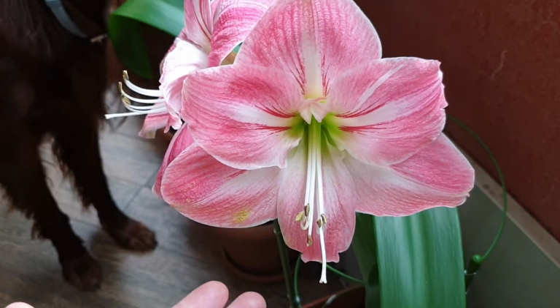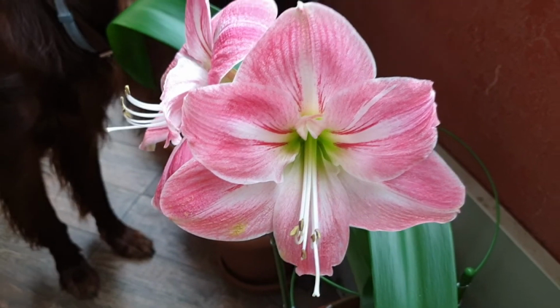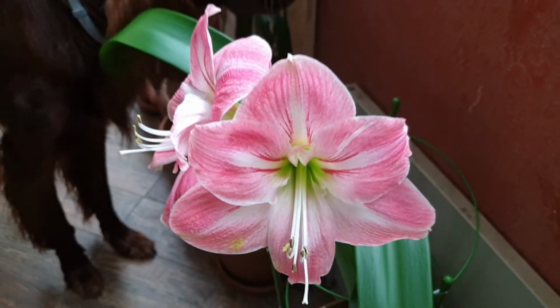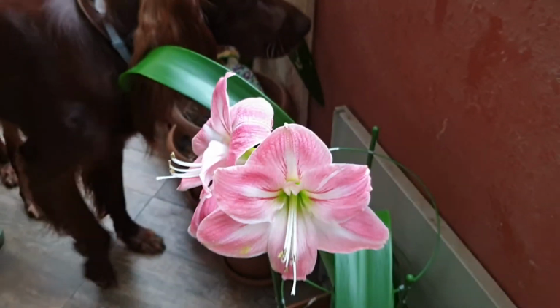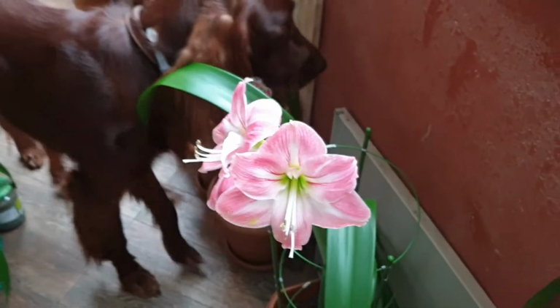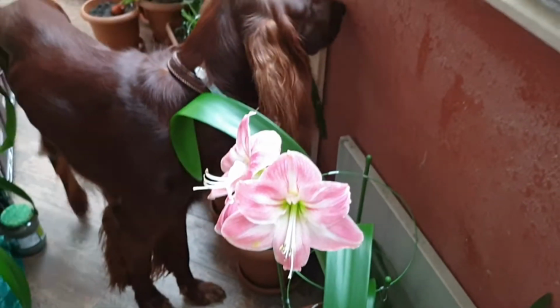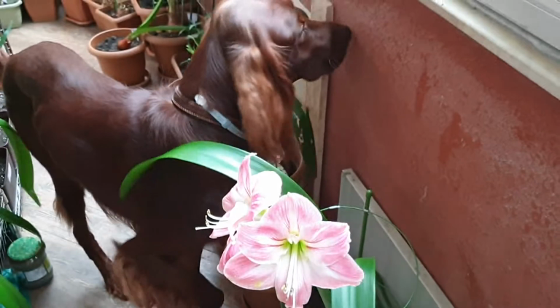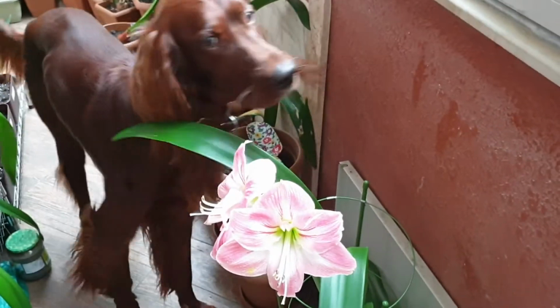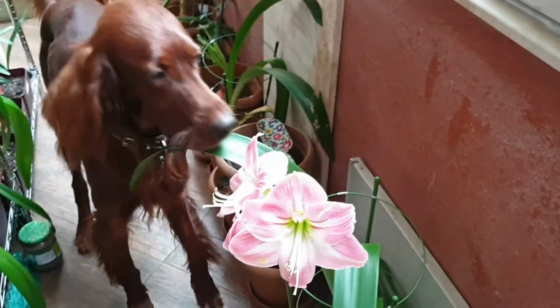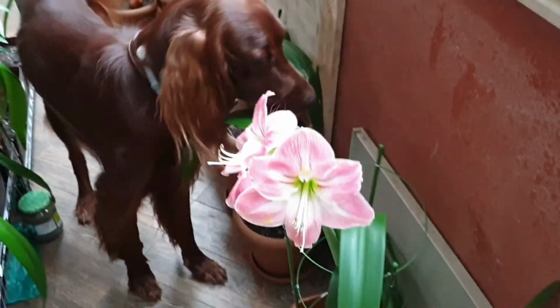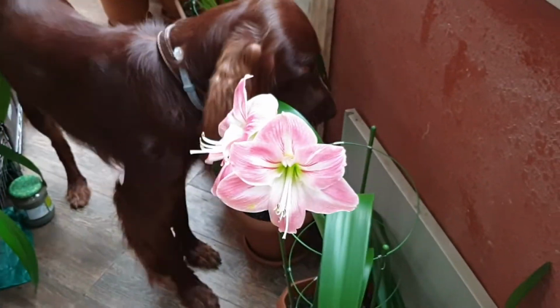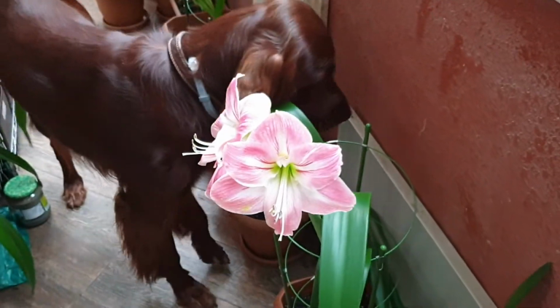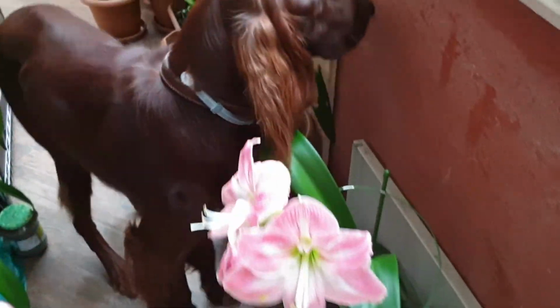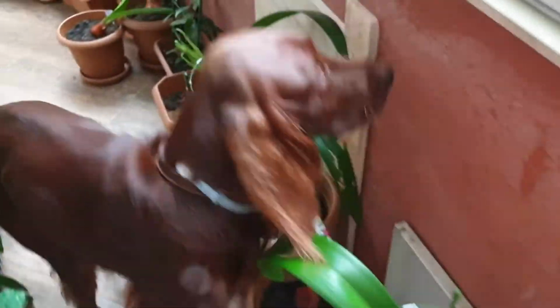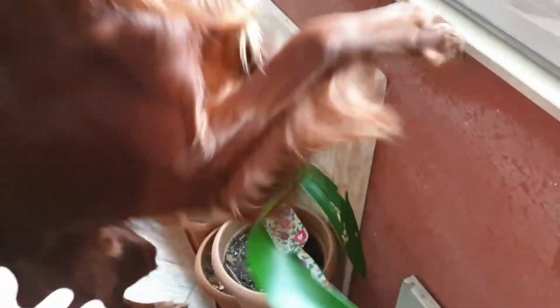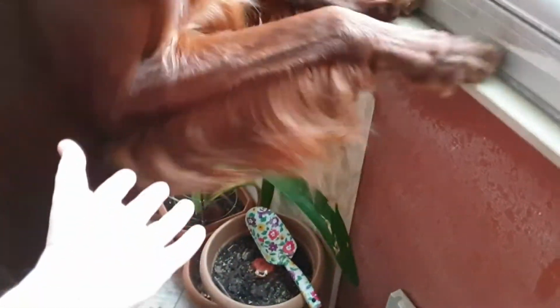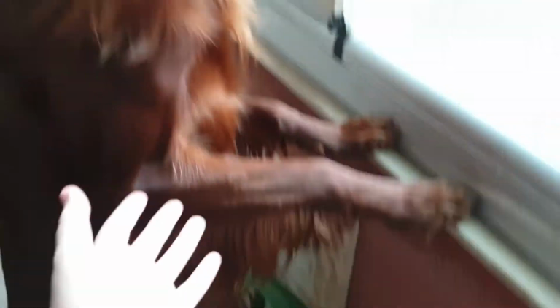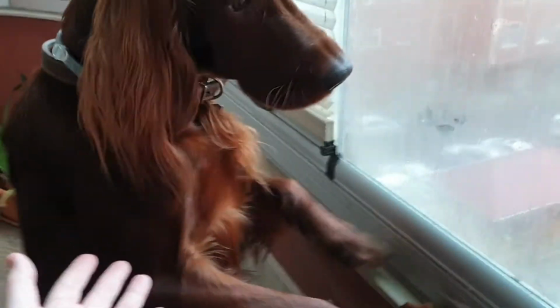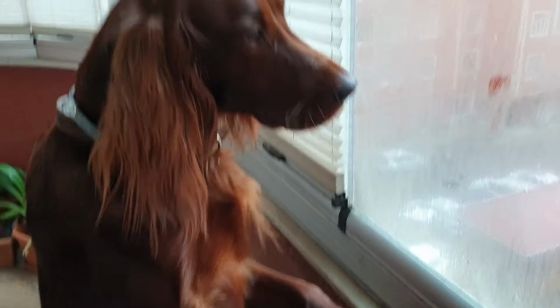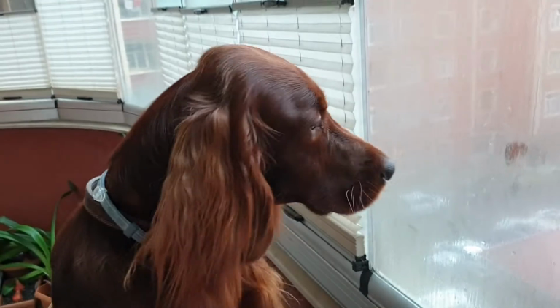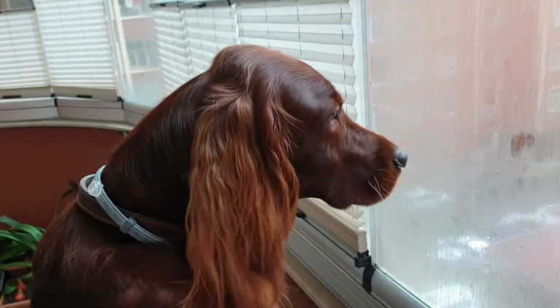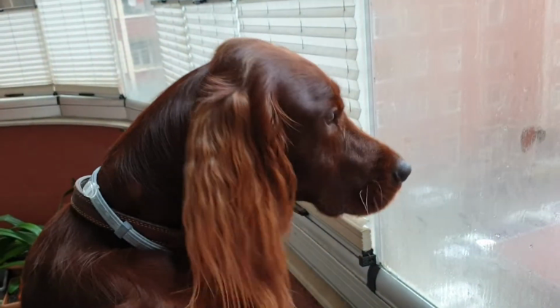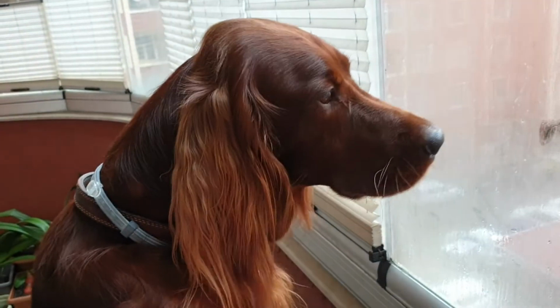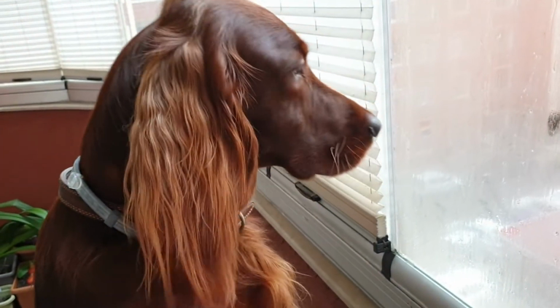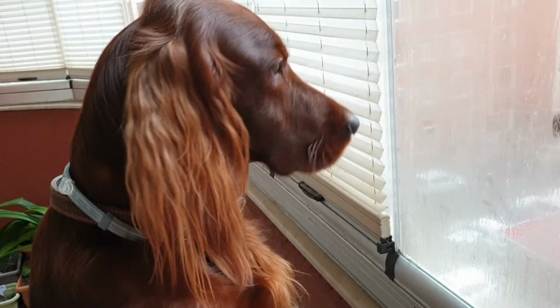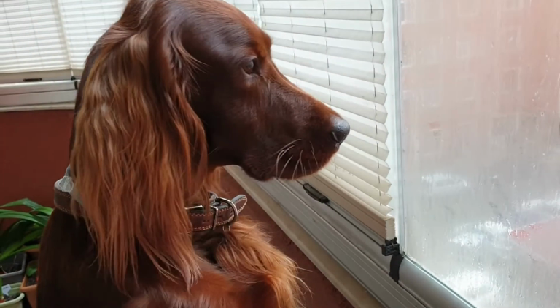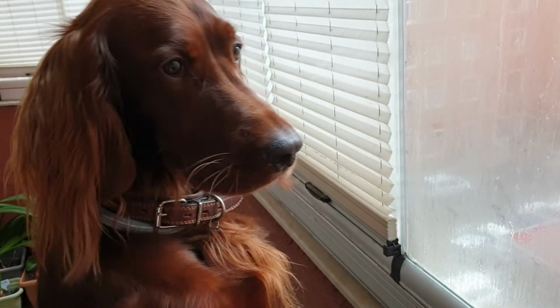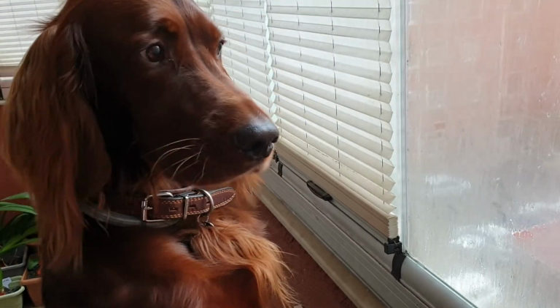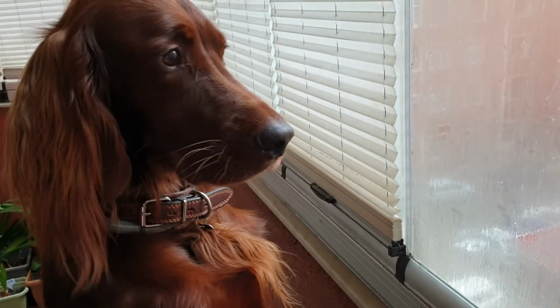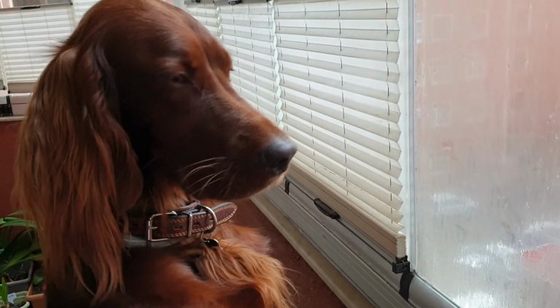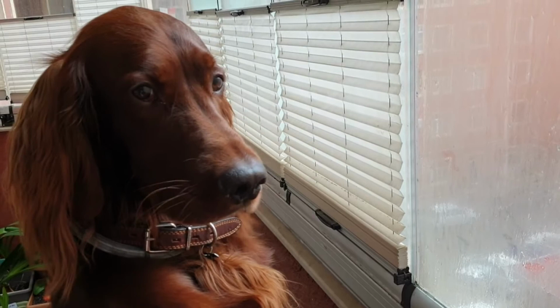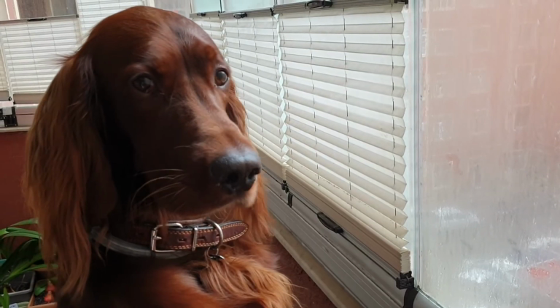So that's it for today. The flower of the day was Hippeastrum 'Summertime,' and as usual, Rhodi the Irish Setter. Stay tuned for more videos — bye!